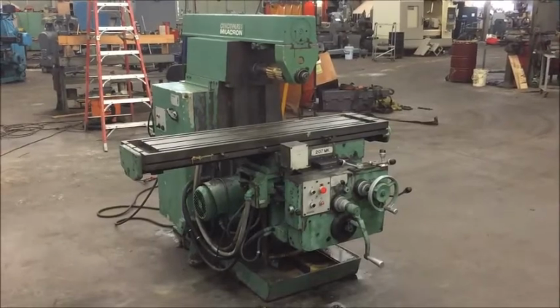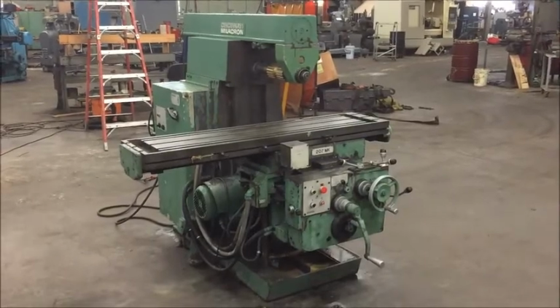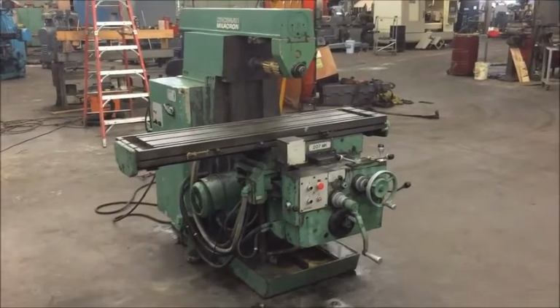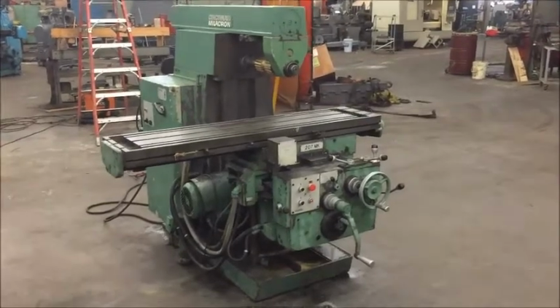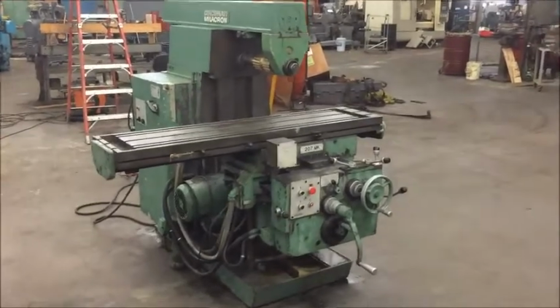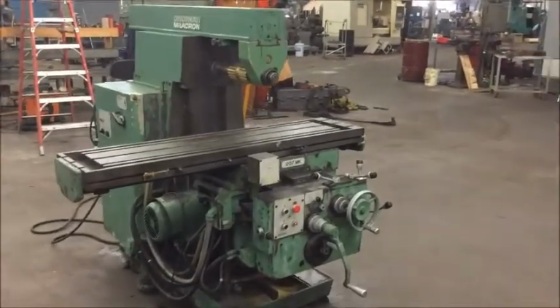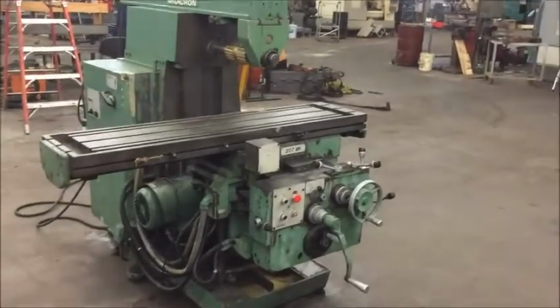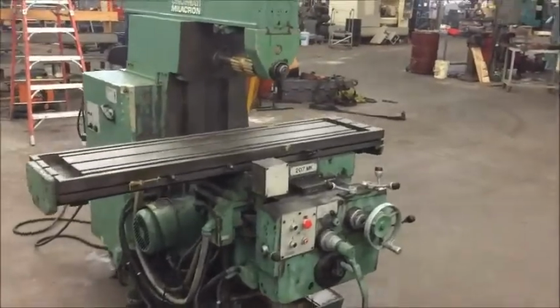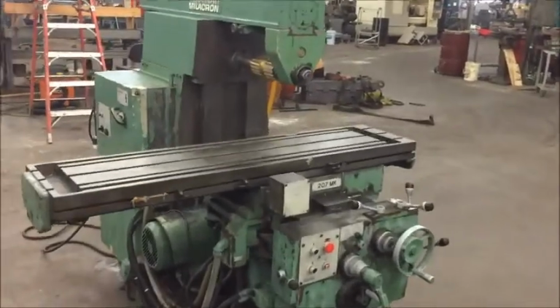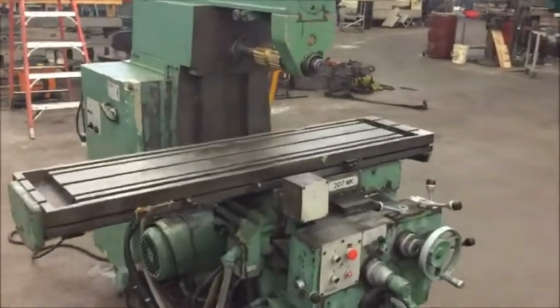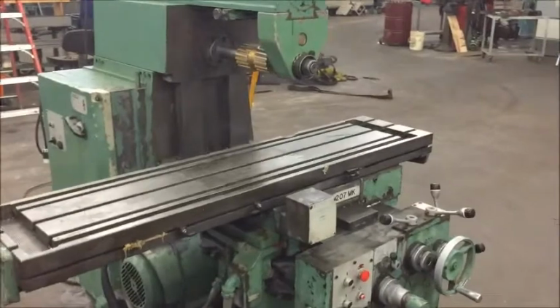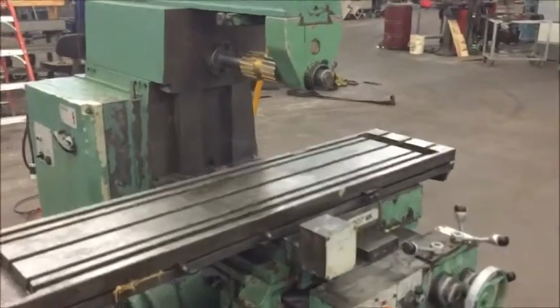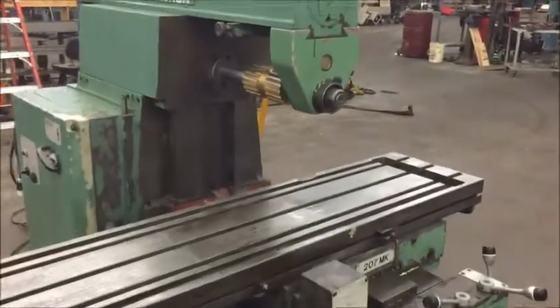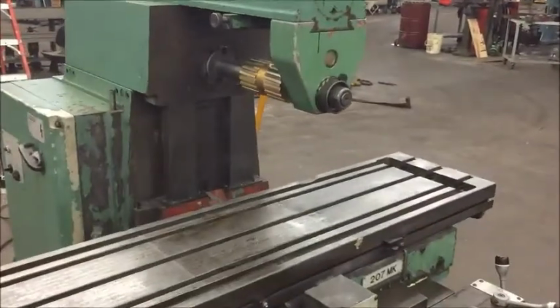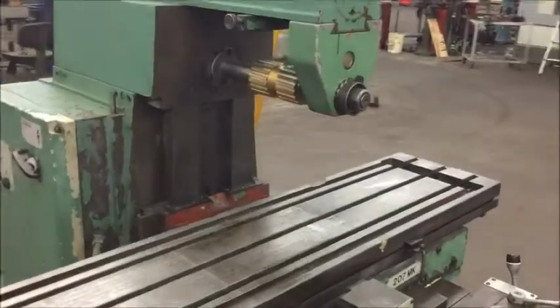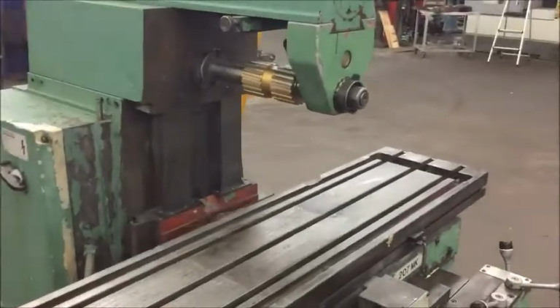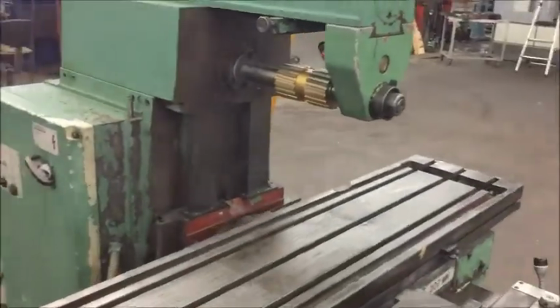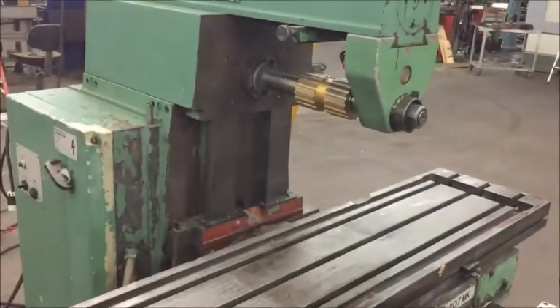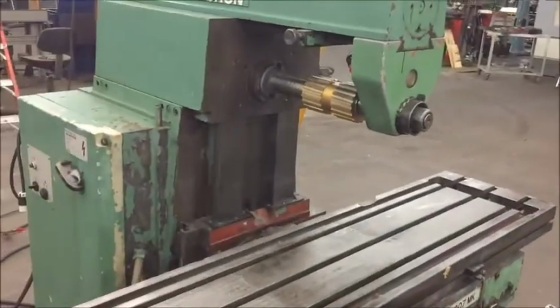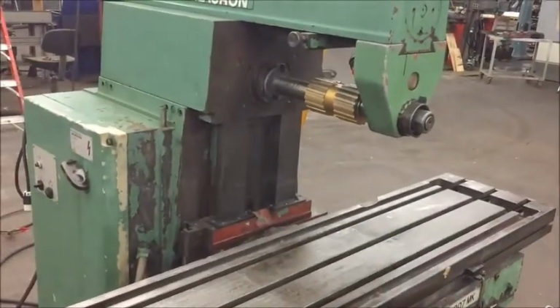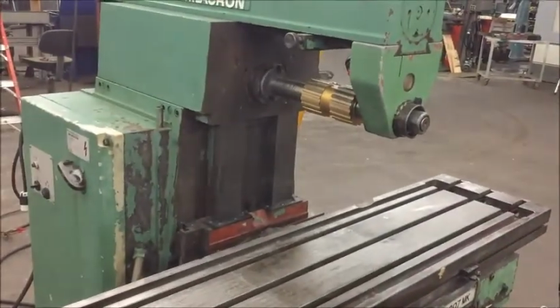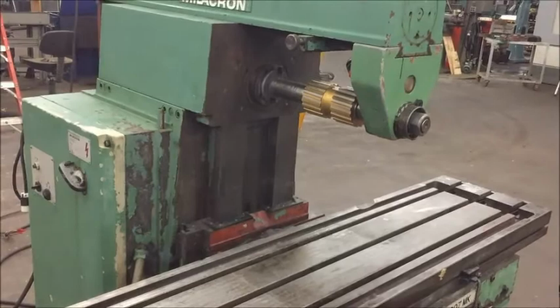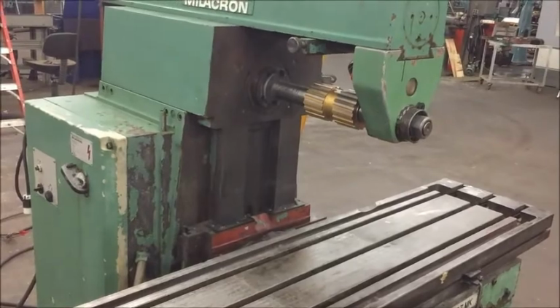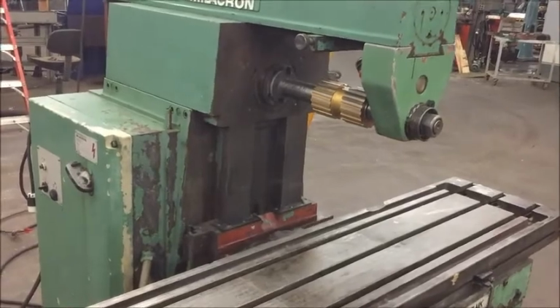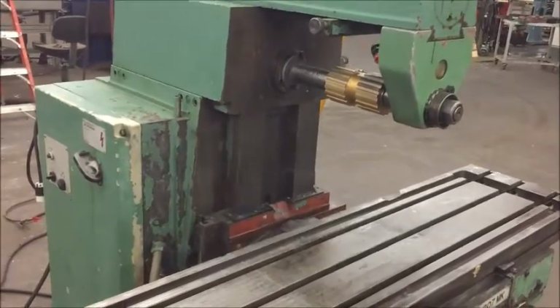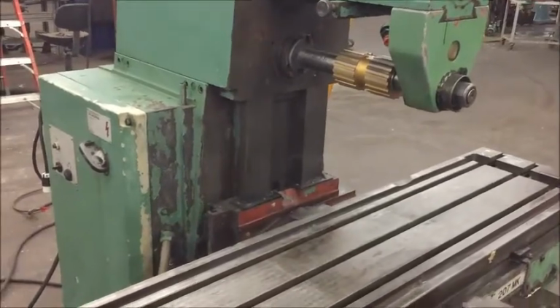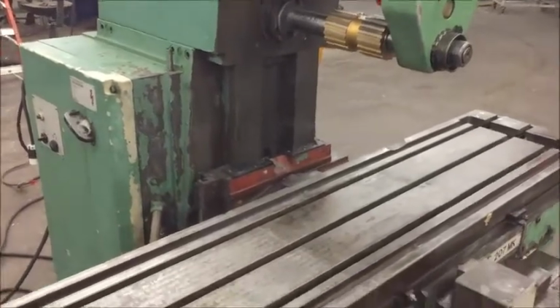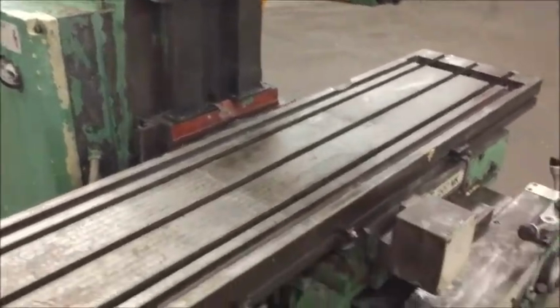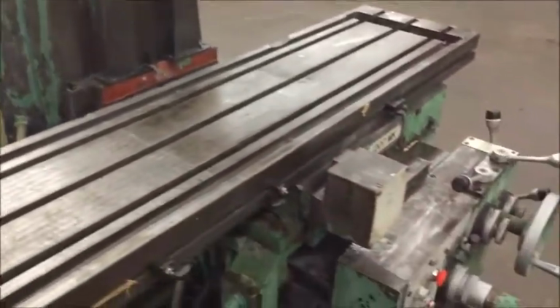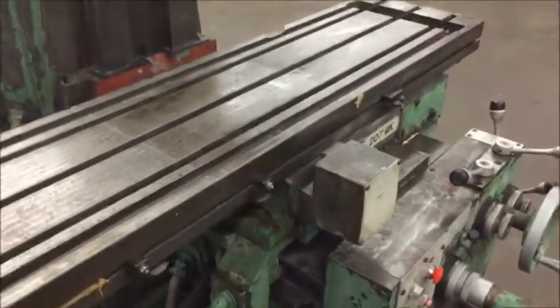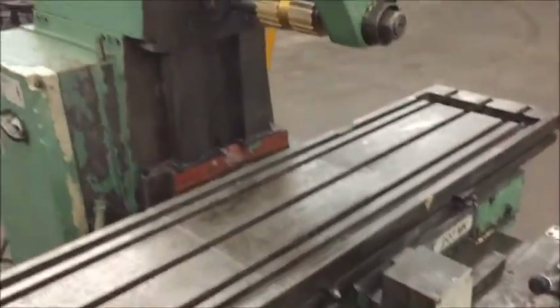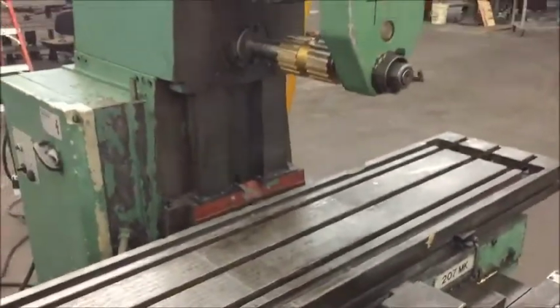It's a number 50 tapered spindle, equipped with a 50 taper arbor and arbor support, and about a seven and a half horsepower spindle motor.